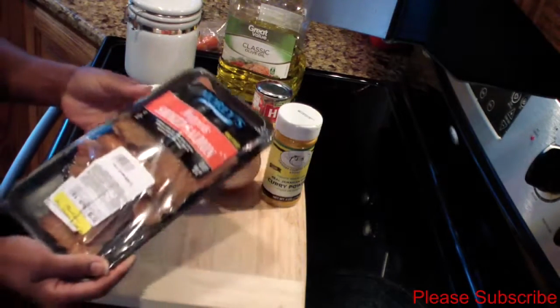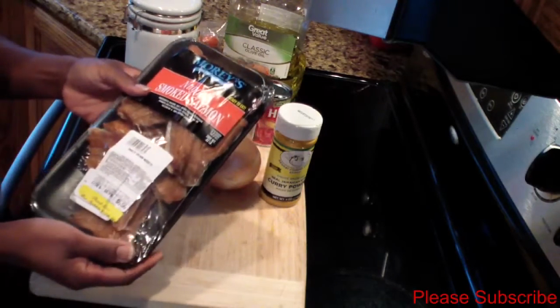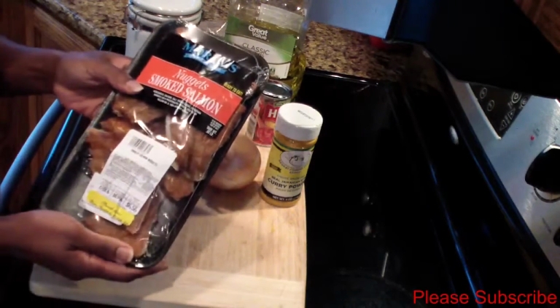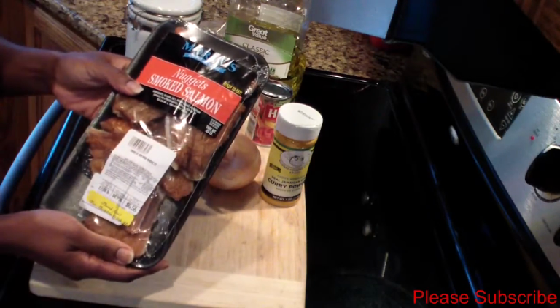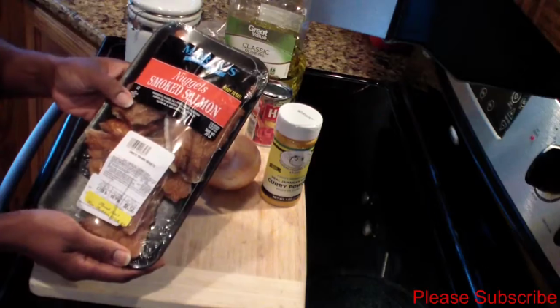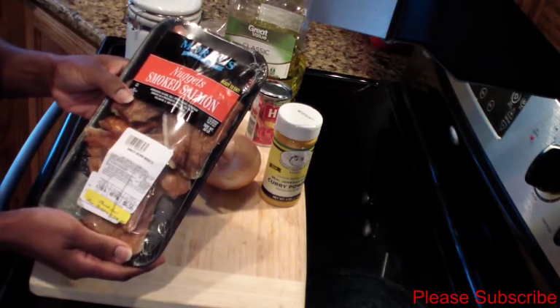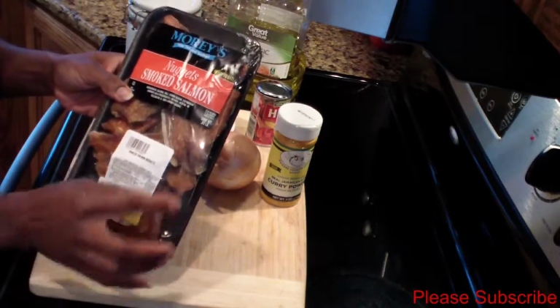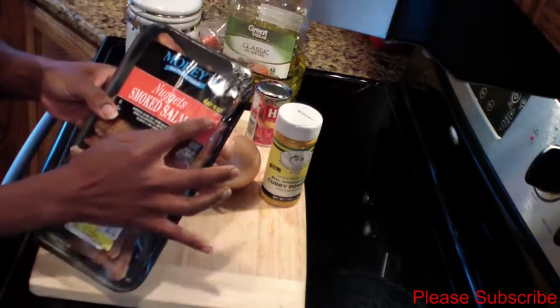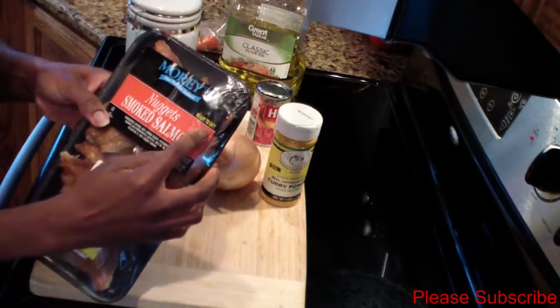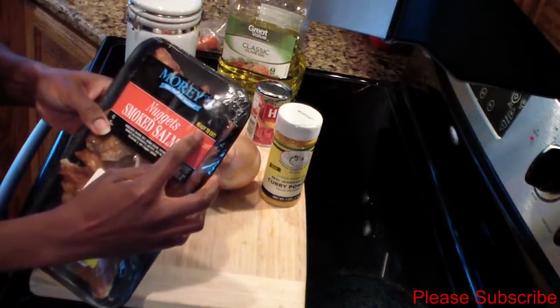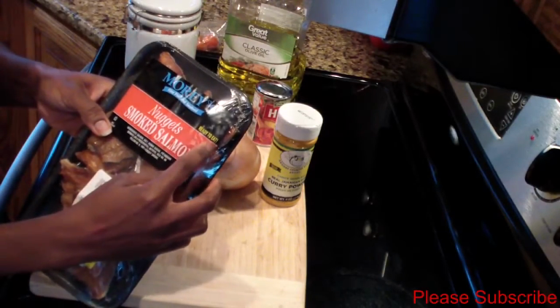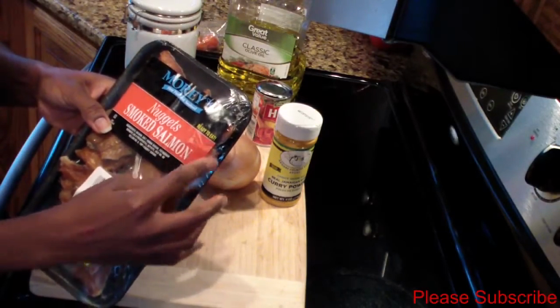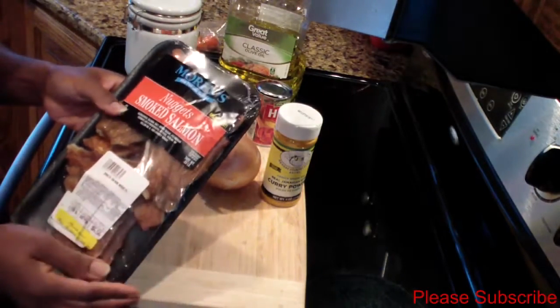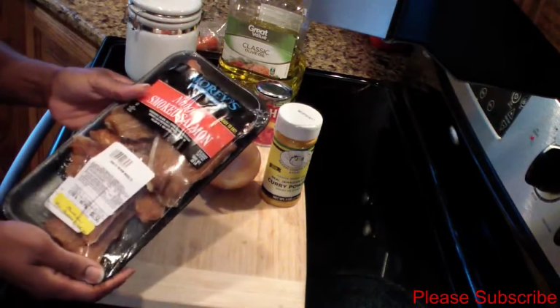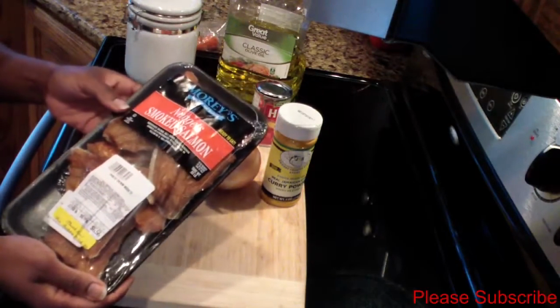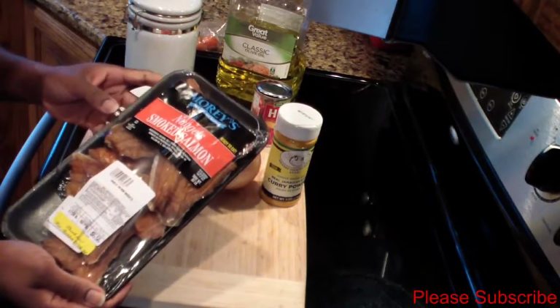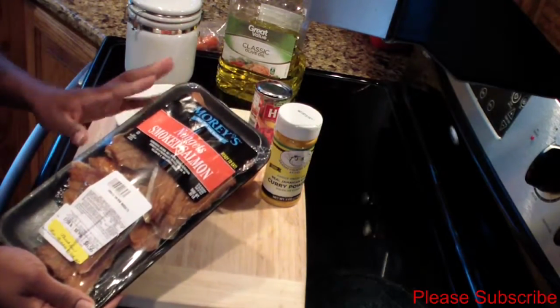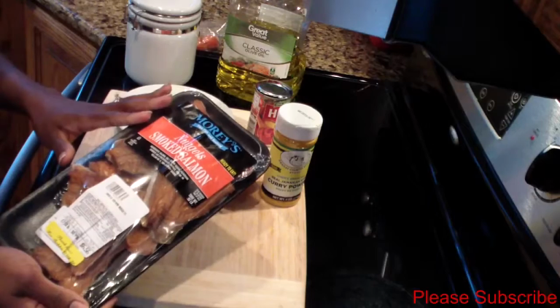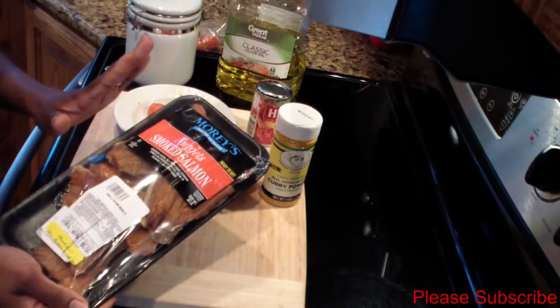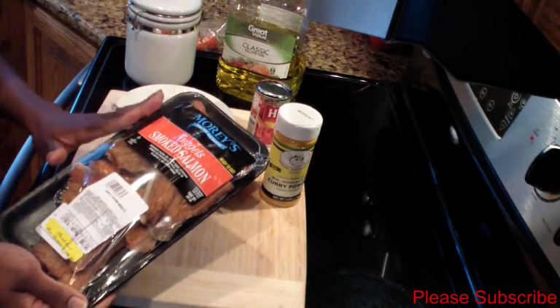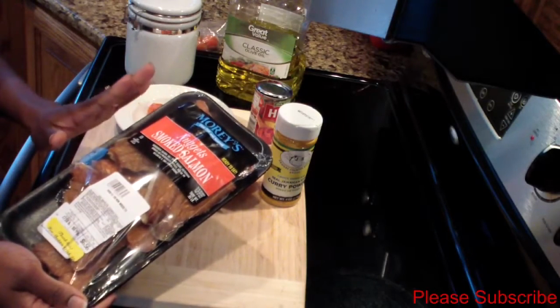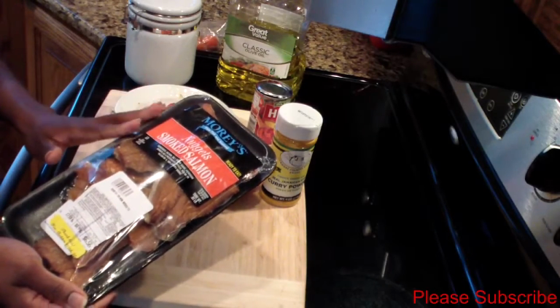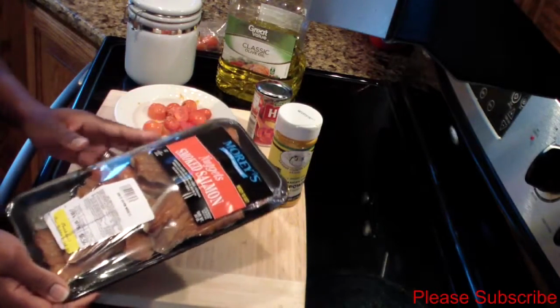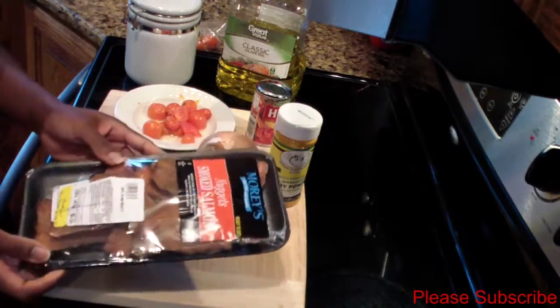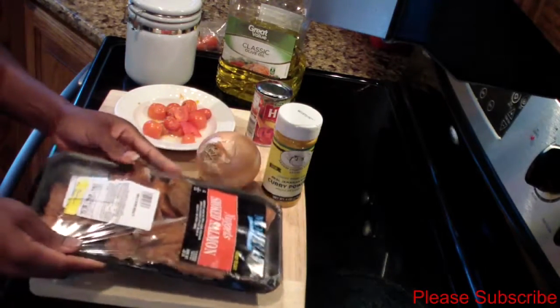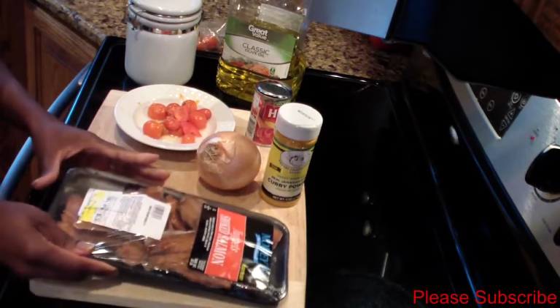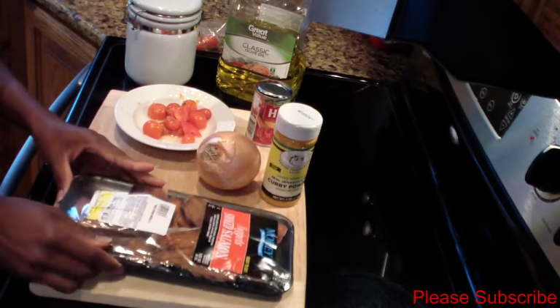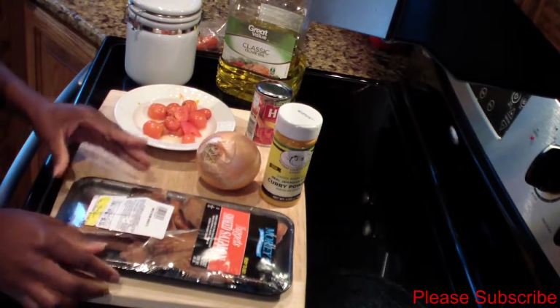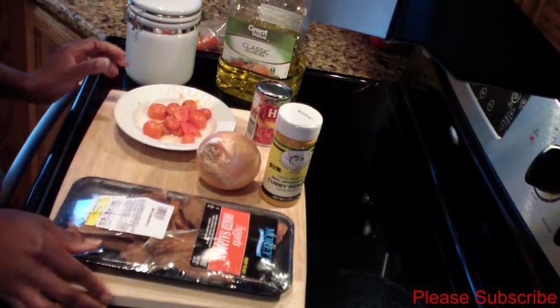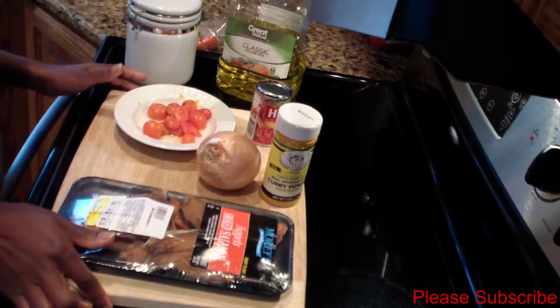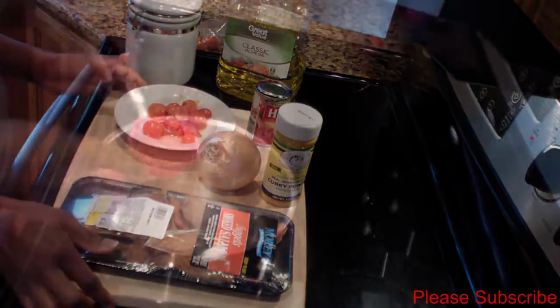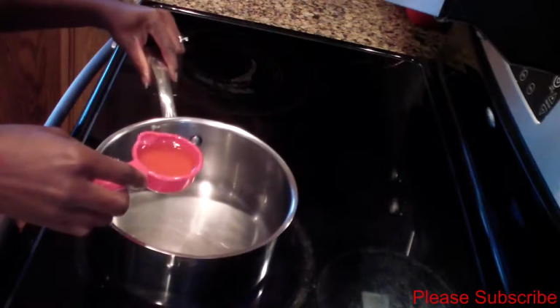Just to let you guys know, the salmon is already cooked — it actually says it's ready to eat — so you don't really need to do much to it. It's already washed and pre-cooked, so we'll just make it into our little stew.